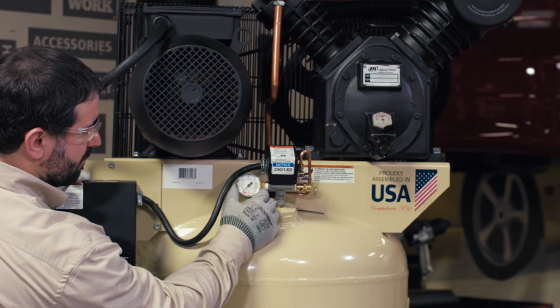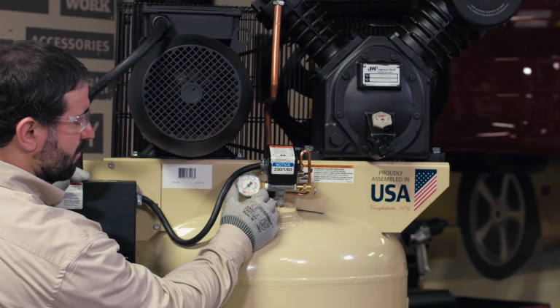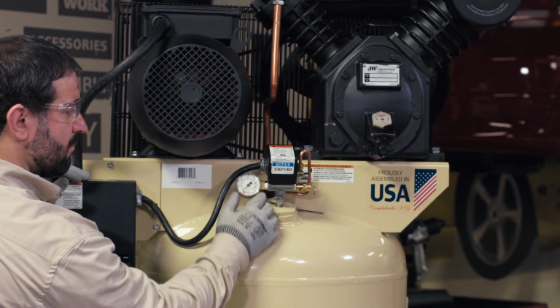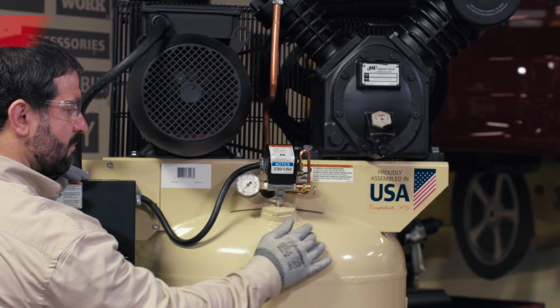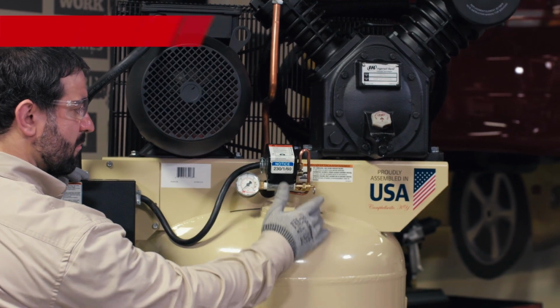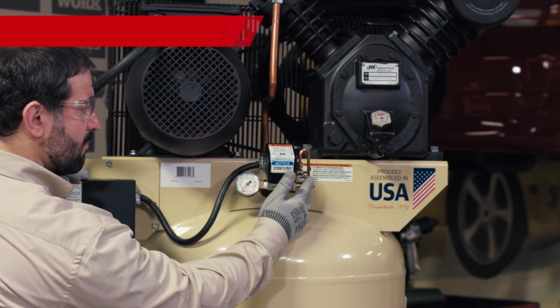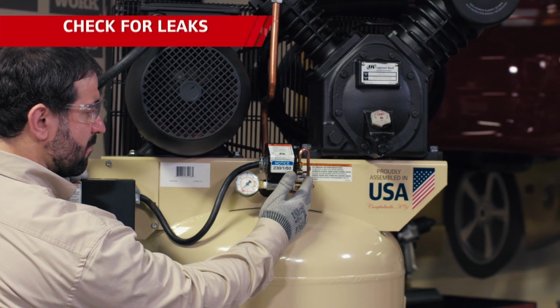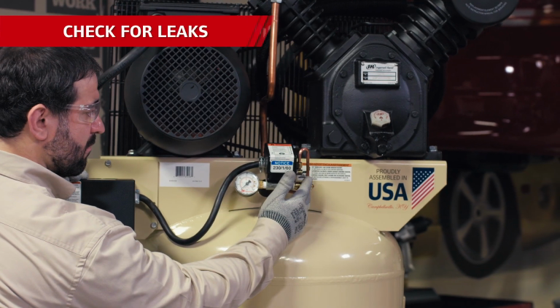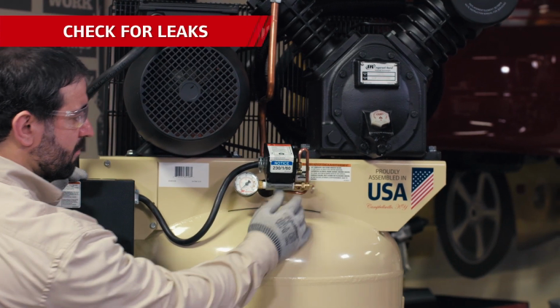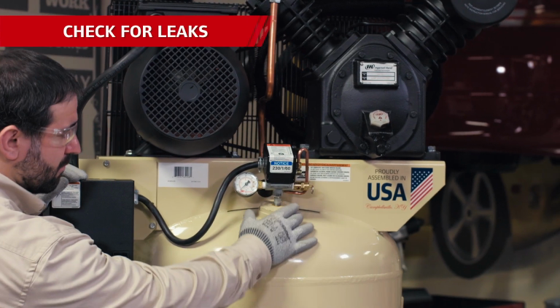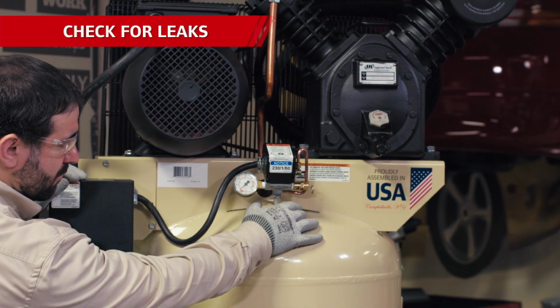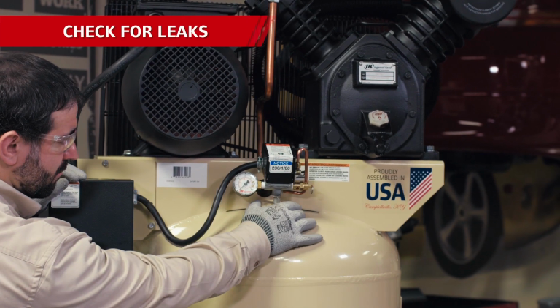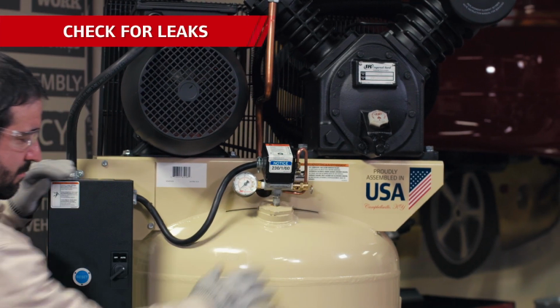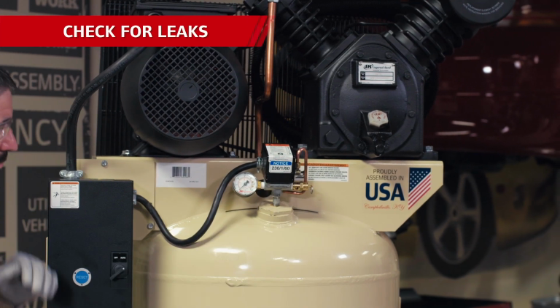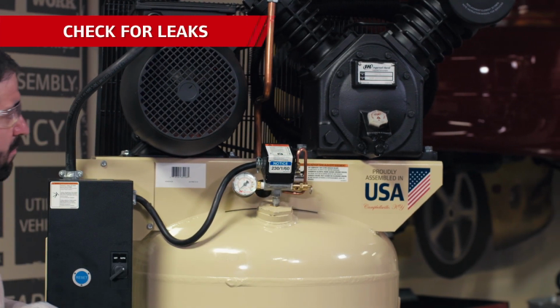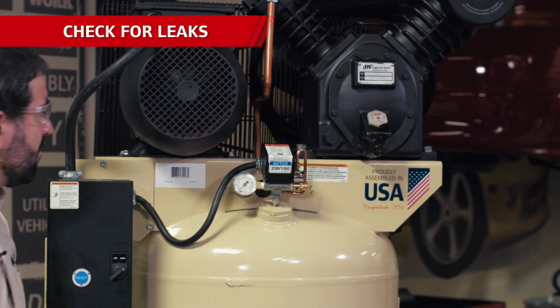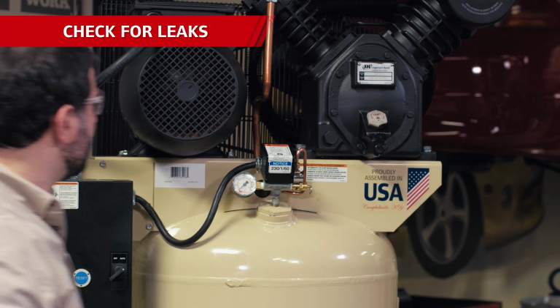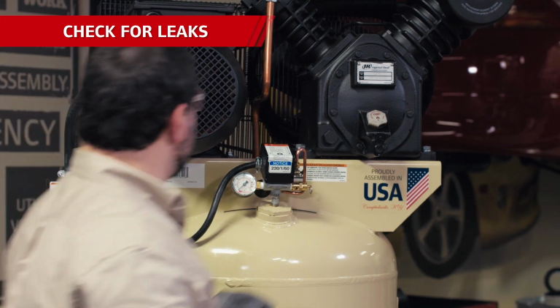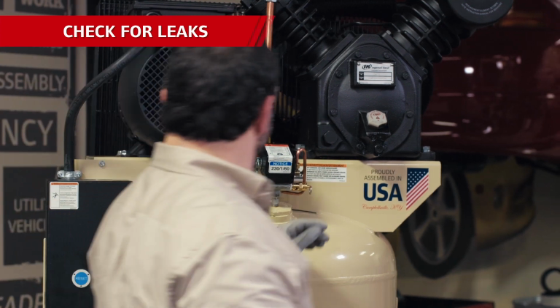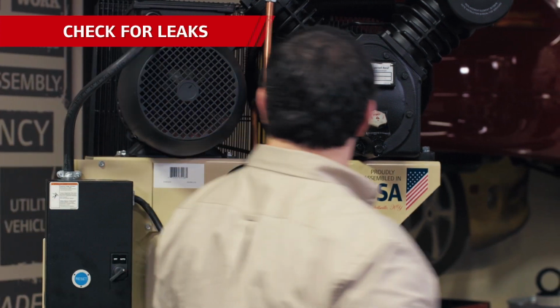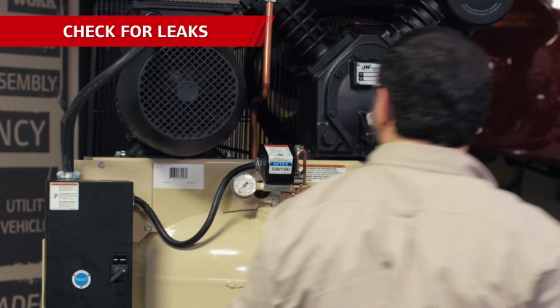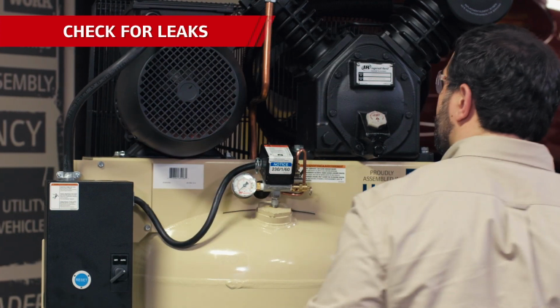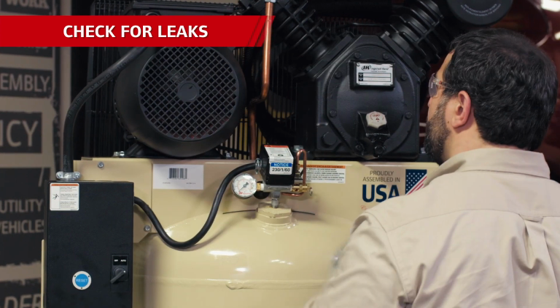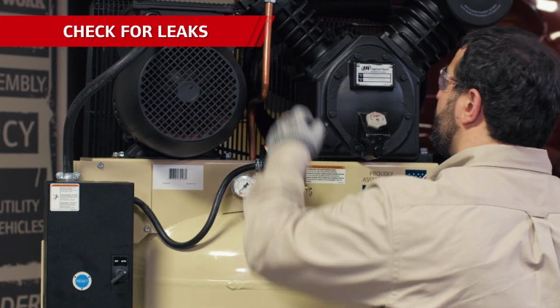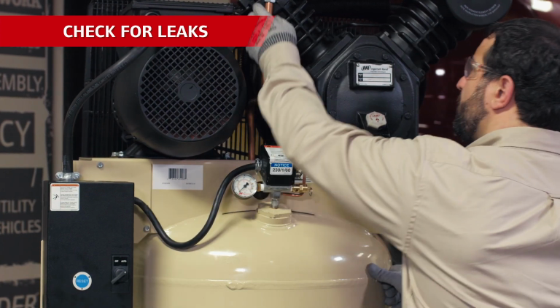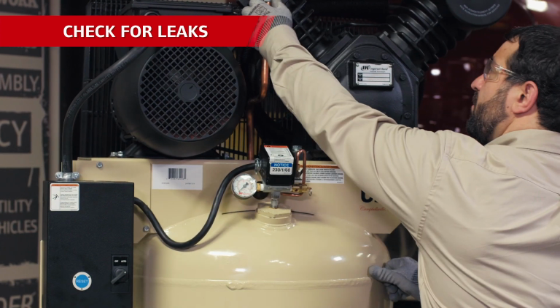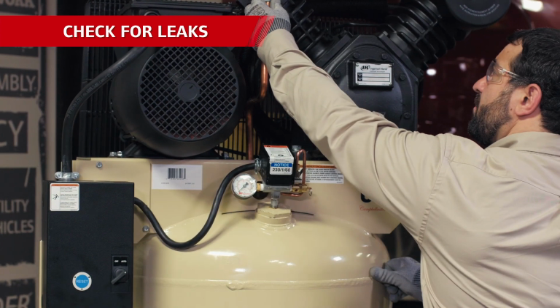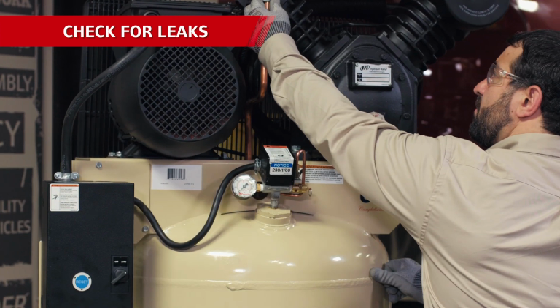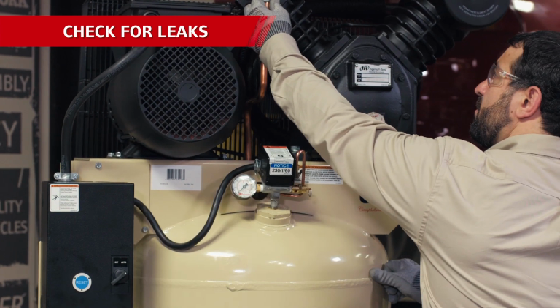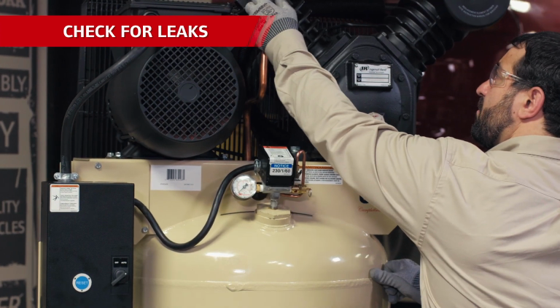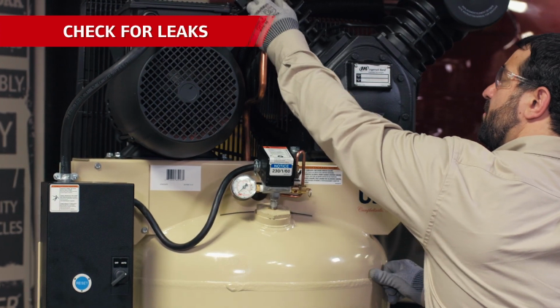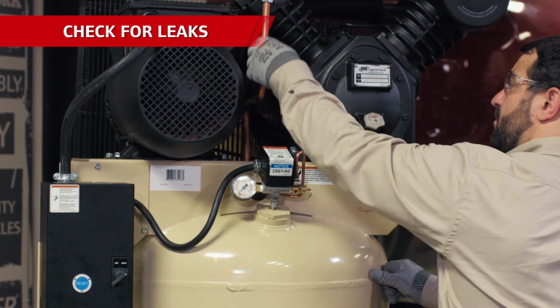Check along the tubes, intercooler, tank welds and bungs, drain valve, and service valve. Tighten and replace any leaking components or fittings as needed.